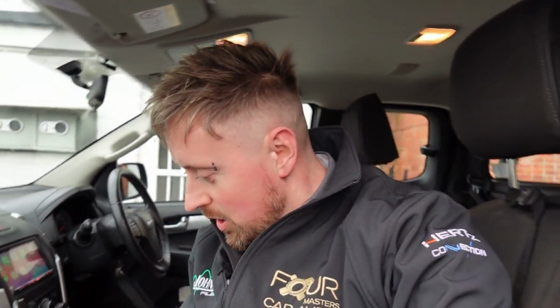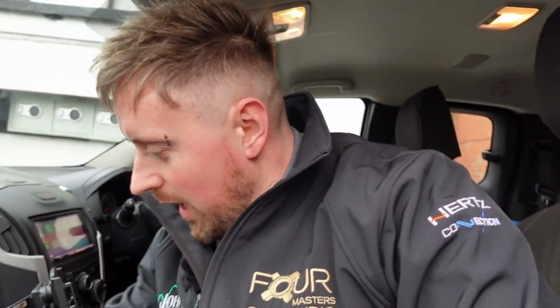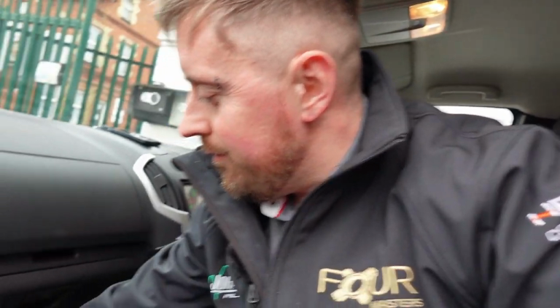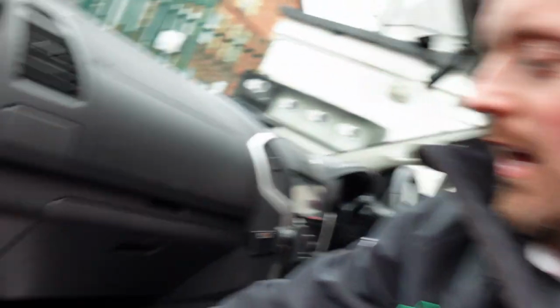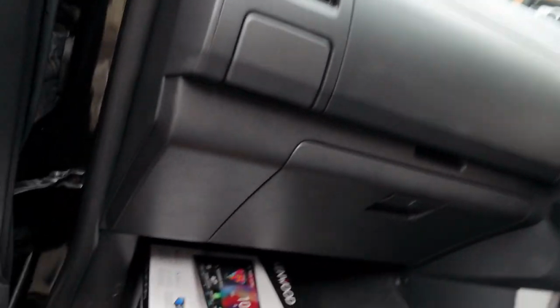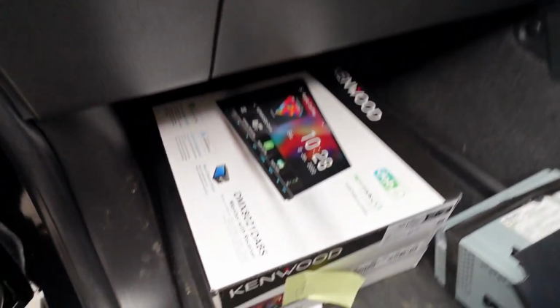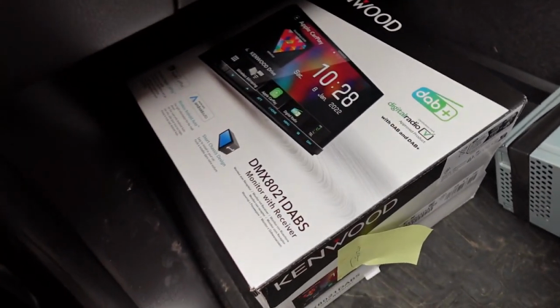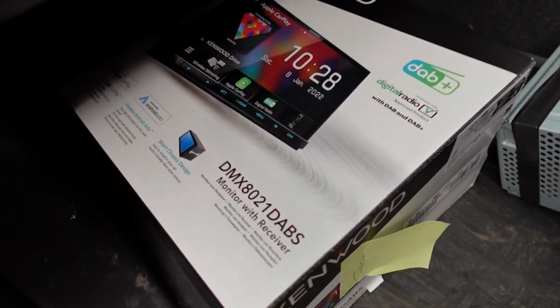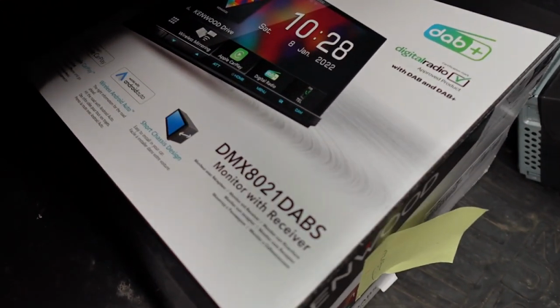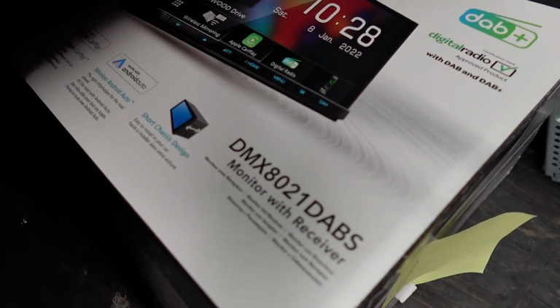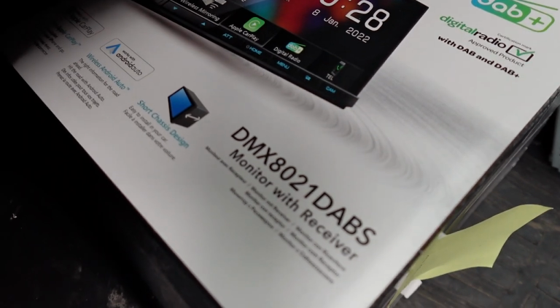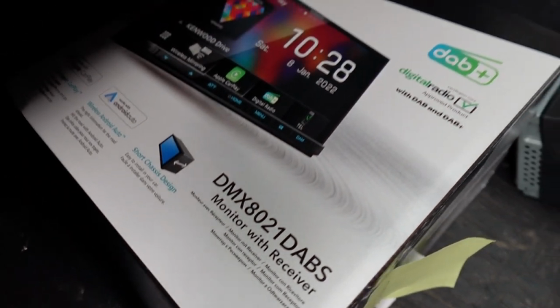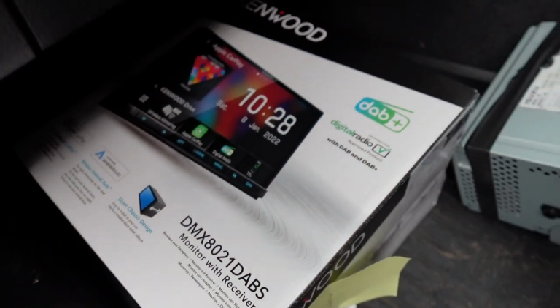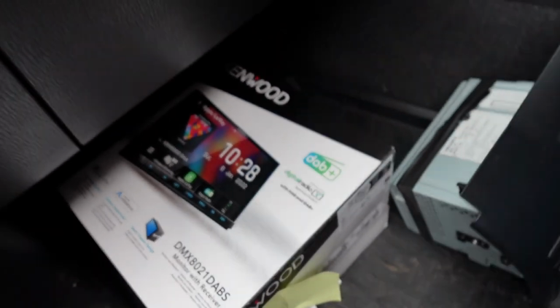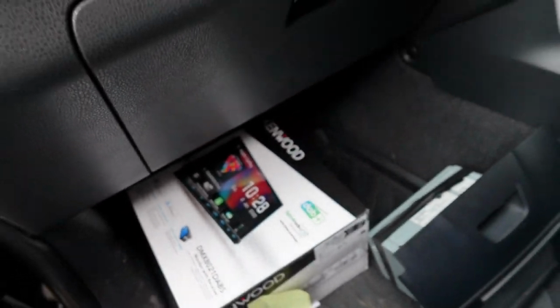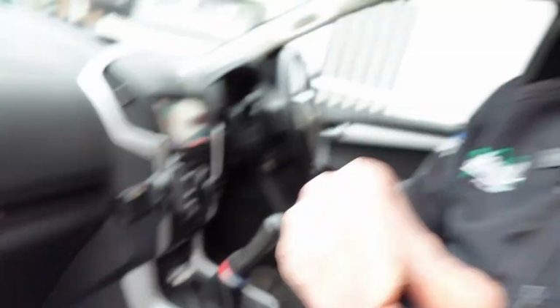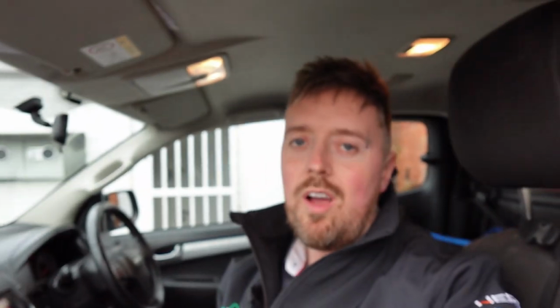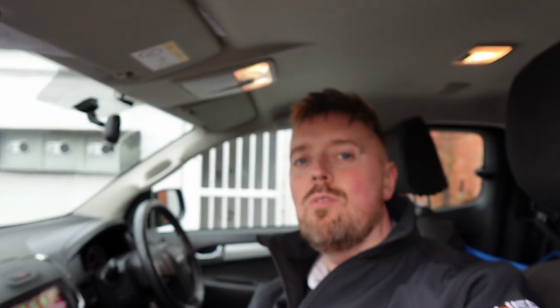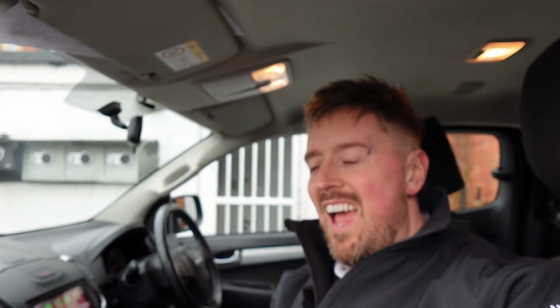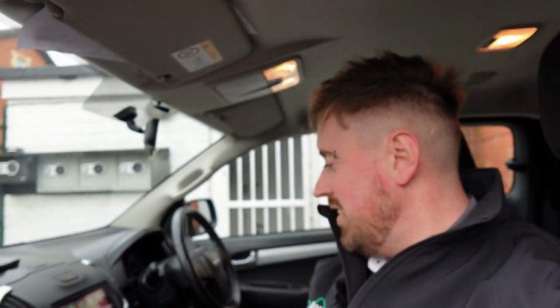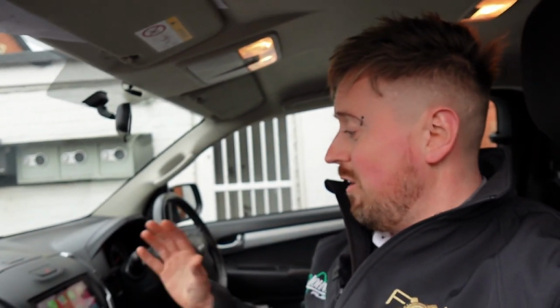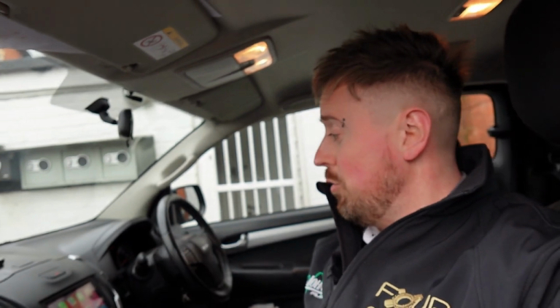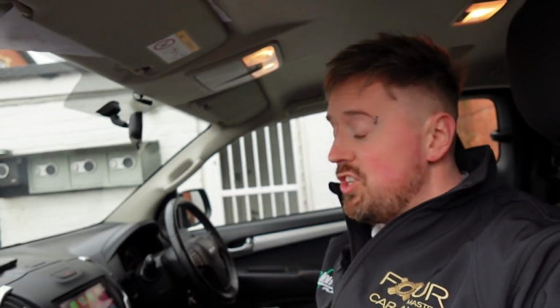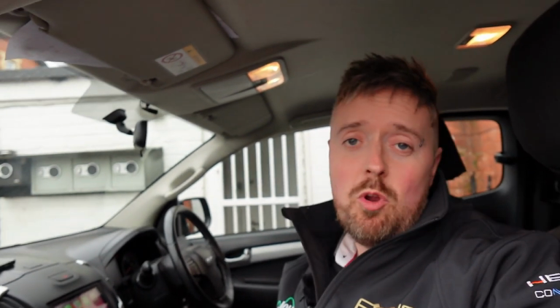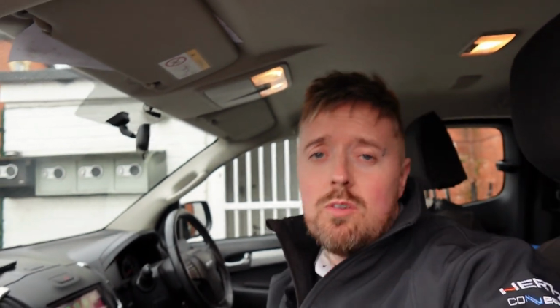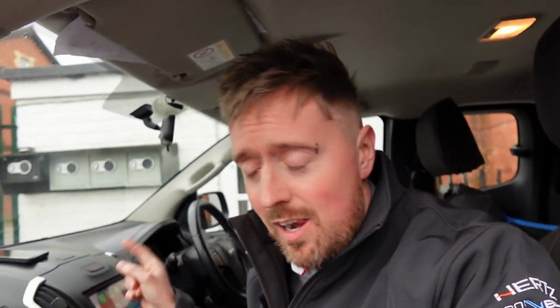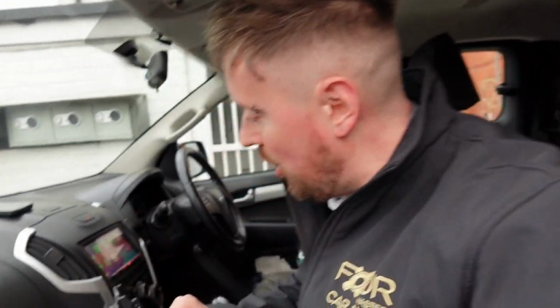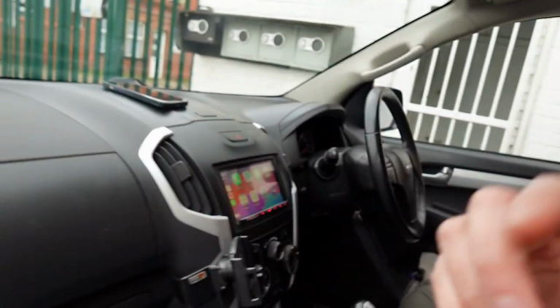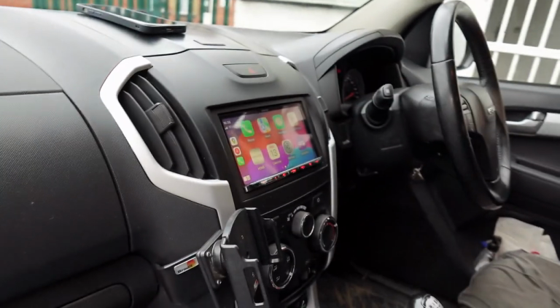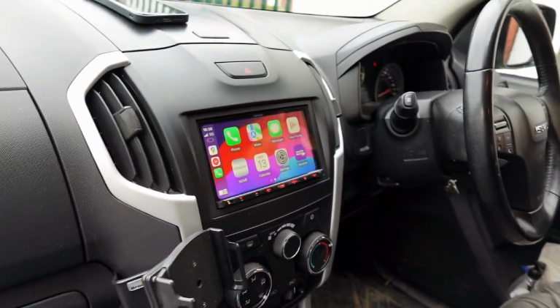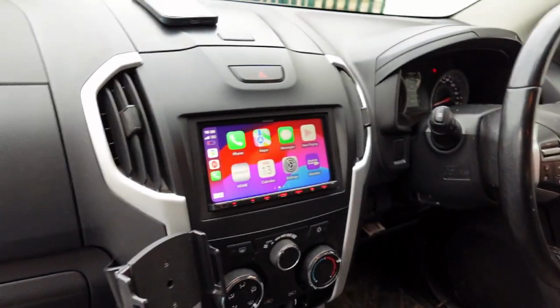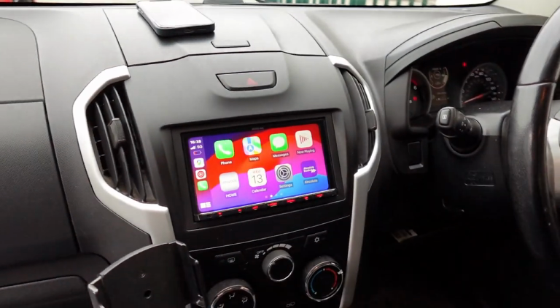So what we've done is fitted the Kenwood DMX 8021 unit — extremely popular, with a three-year warranty when installed by ourselves, and just a great overall unit in general. So let's show you what it looks like and how it works.